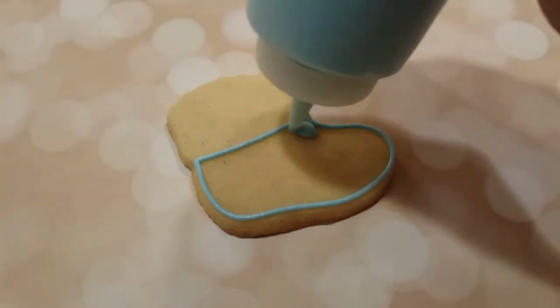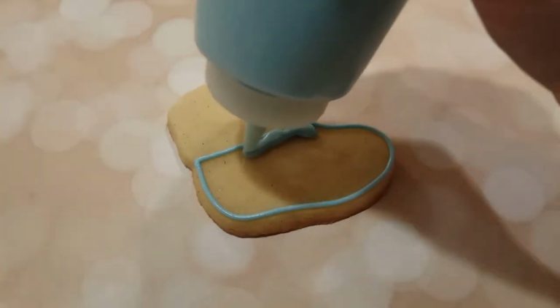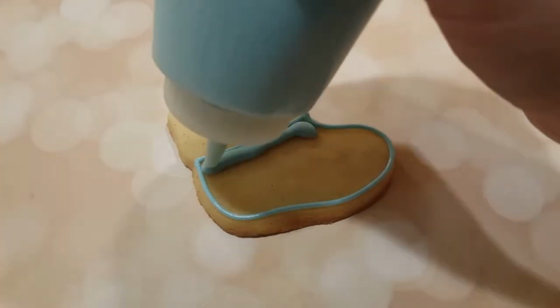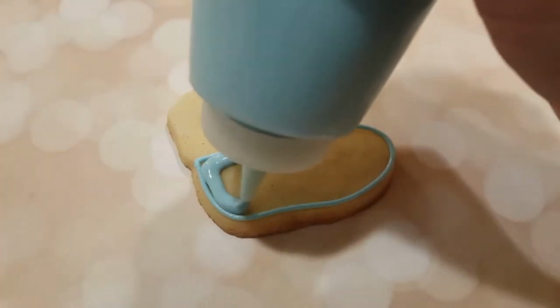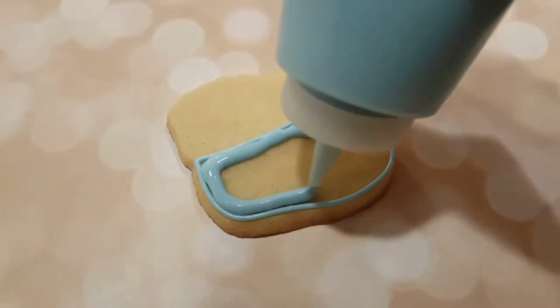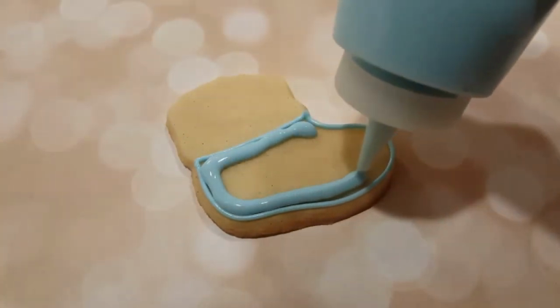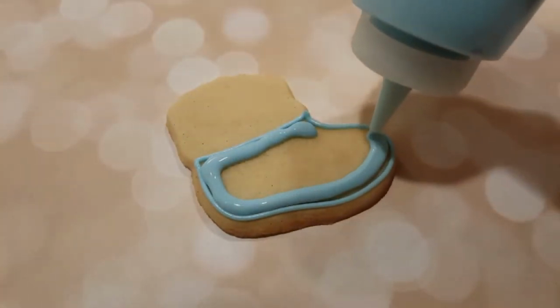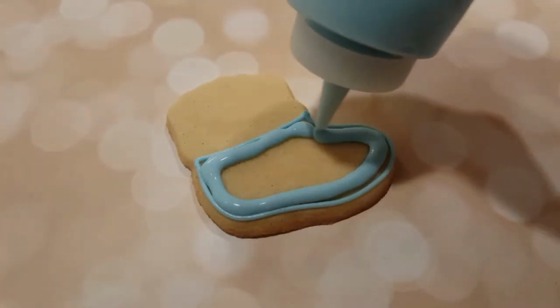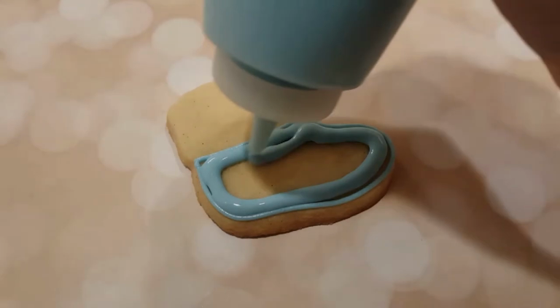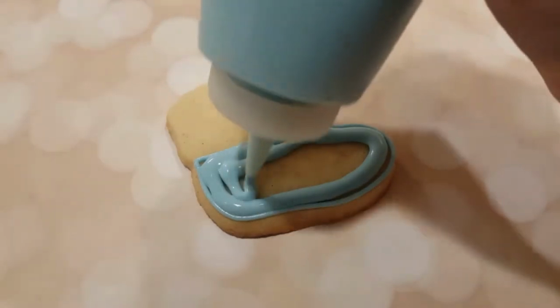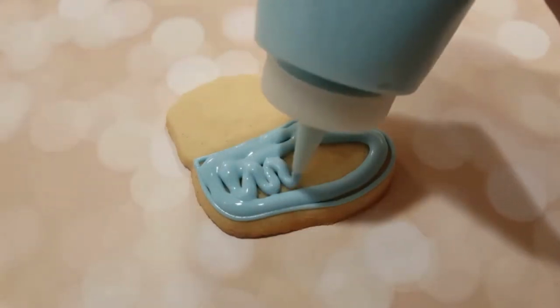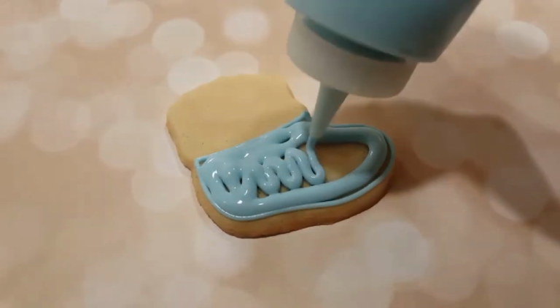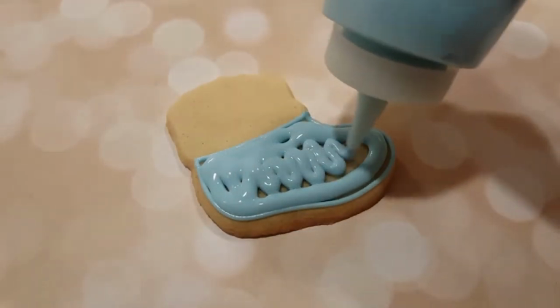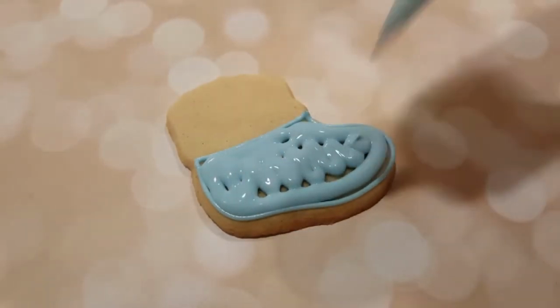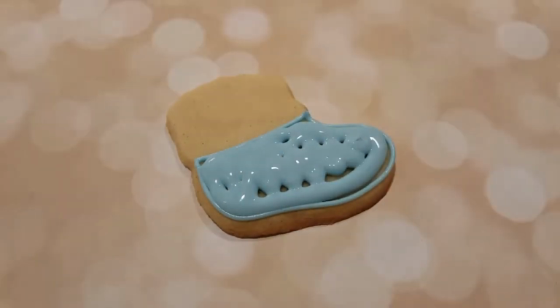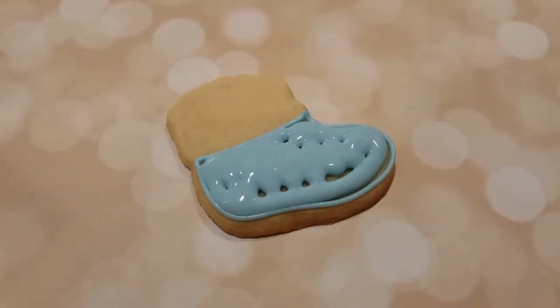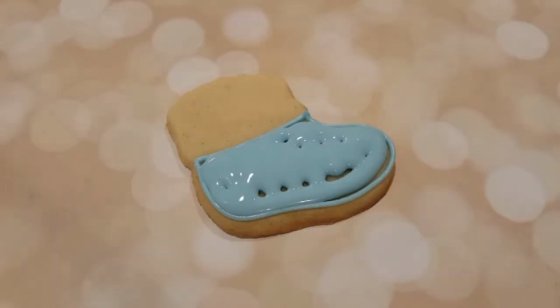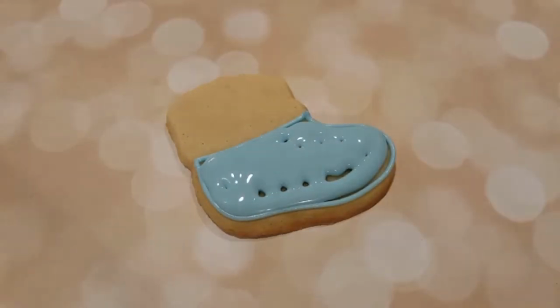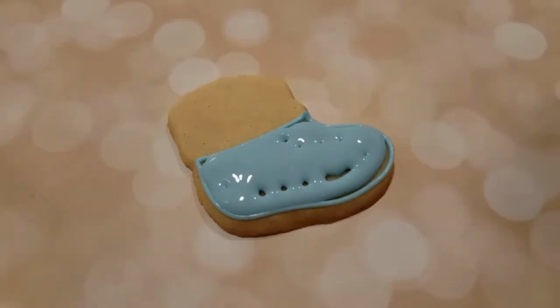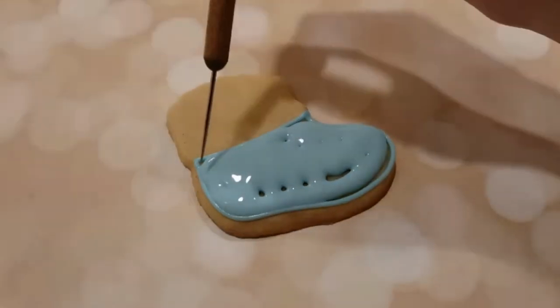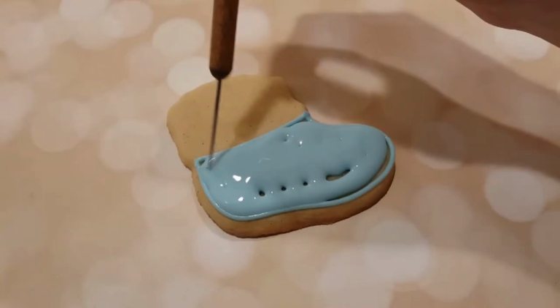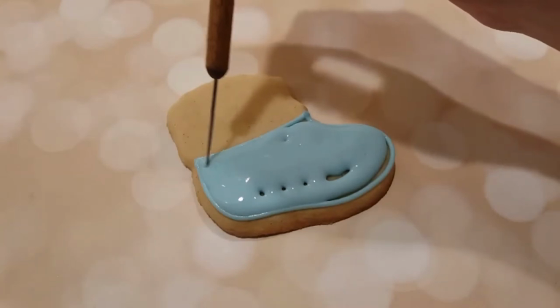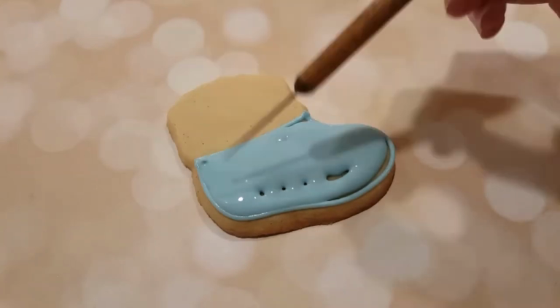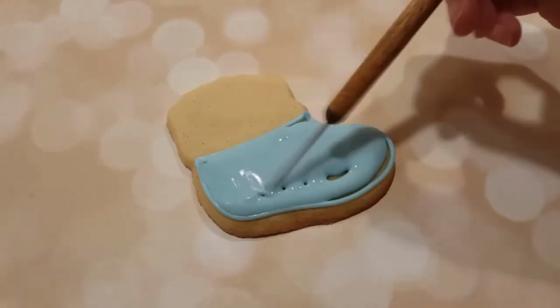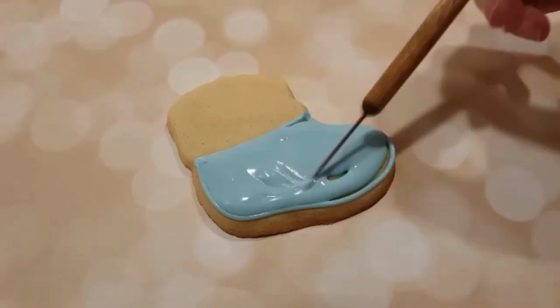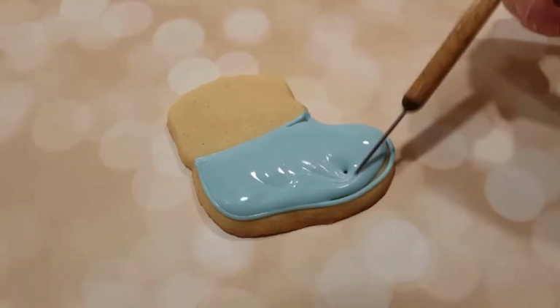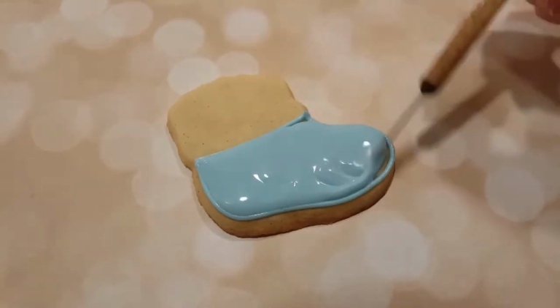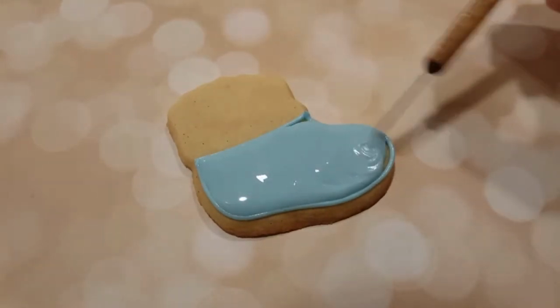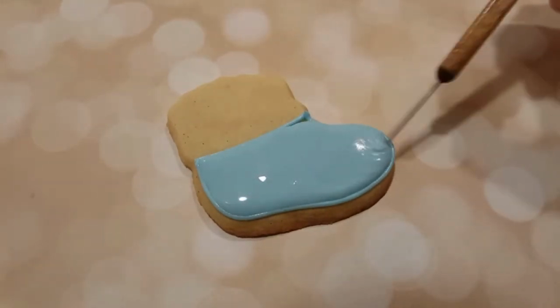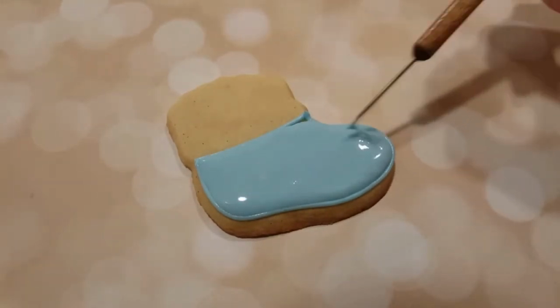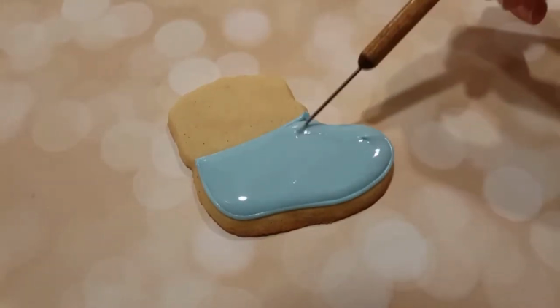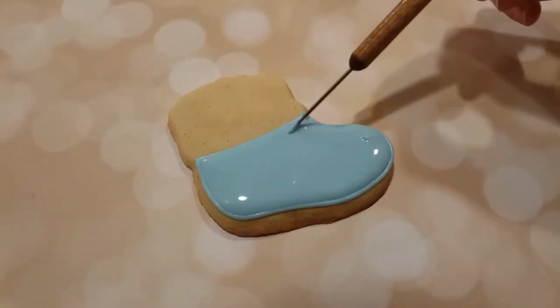Next I'm flooding it in with the same color of blue but in a flooding consistency in a squeeze bottle, and I'm just using my scribe tool to even everything out and get rid of any air bubbles.